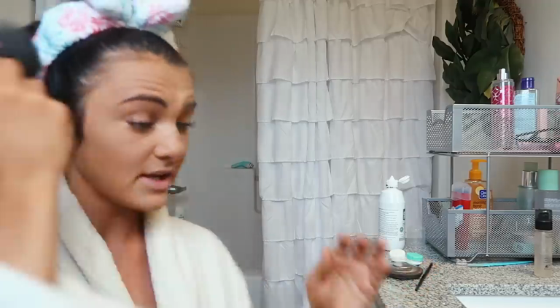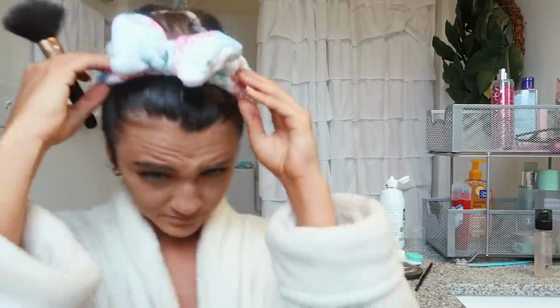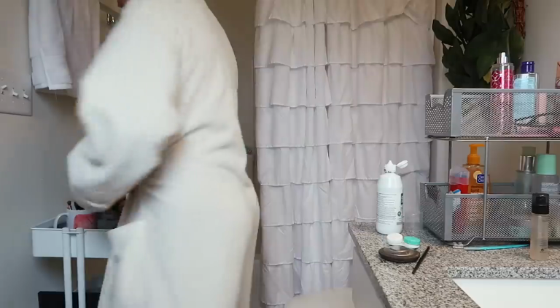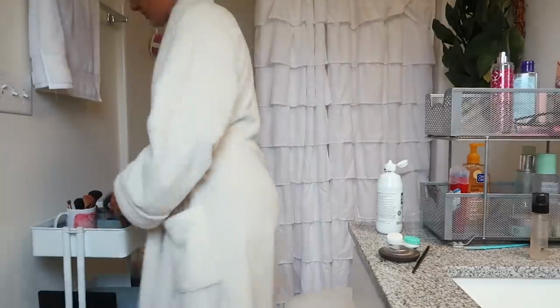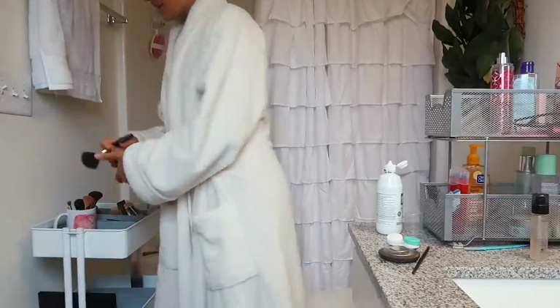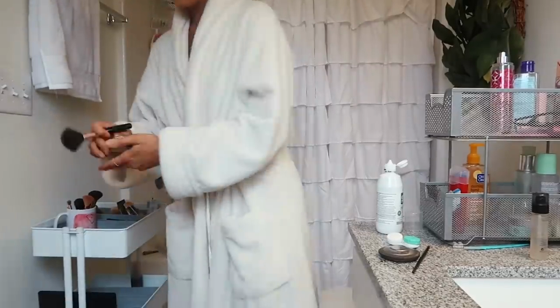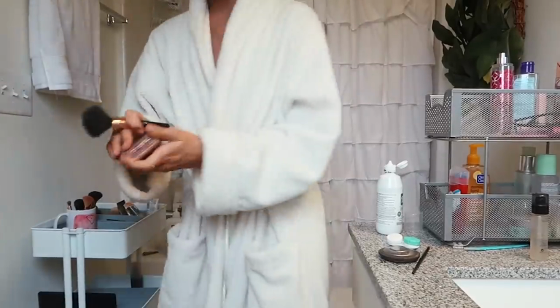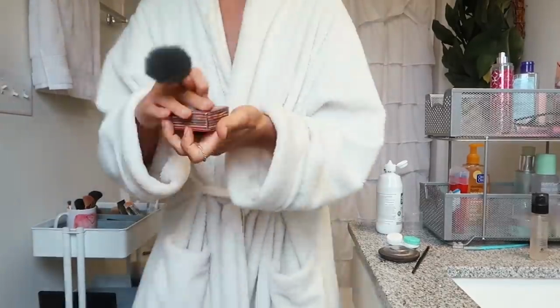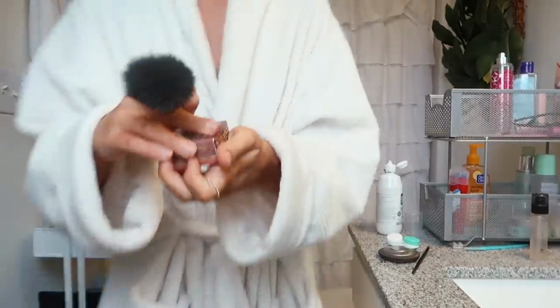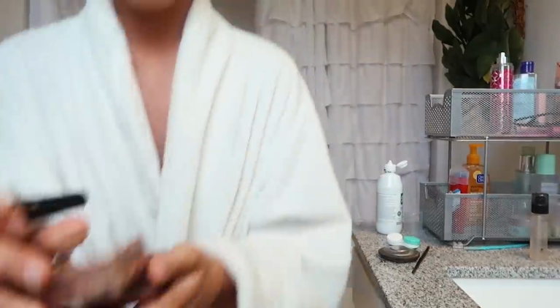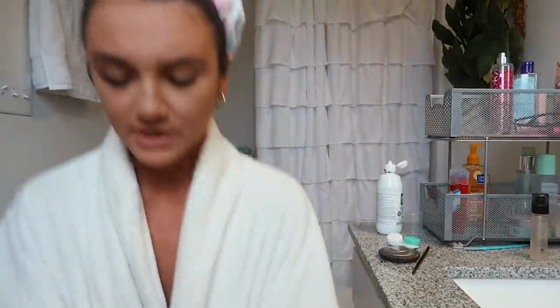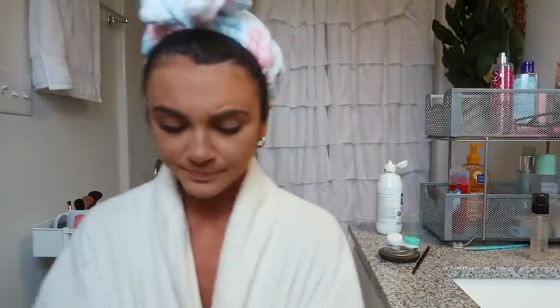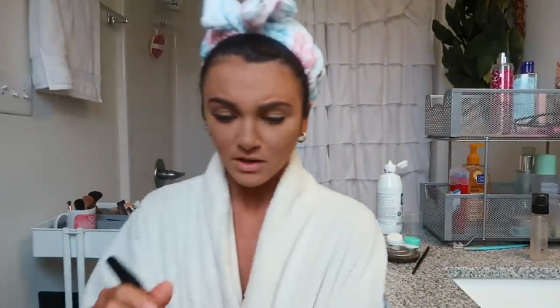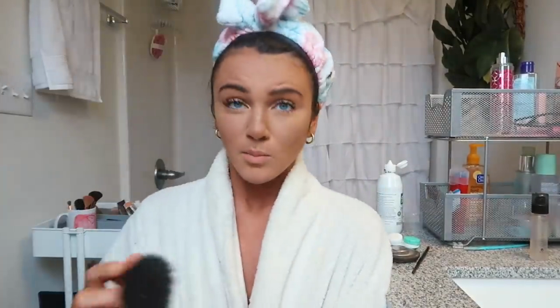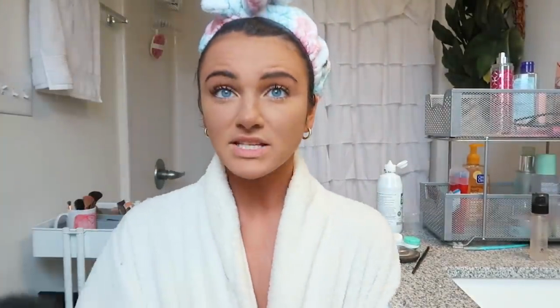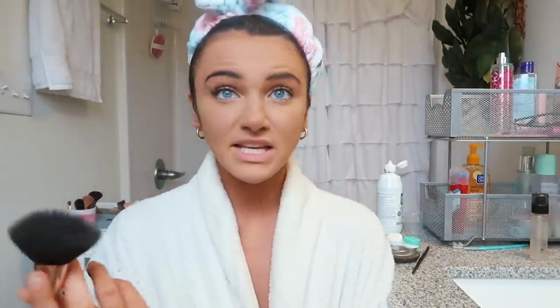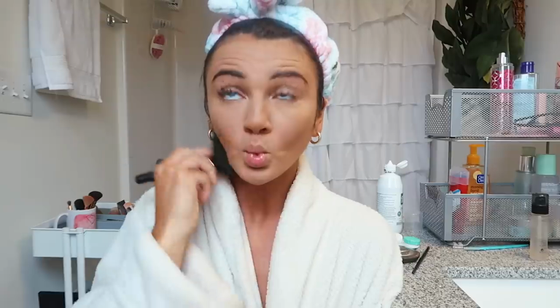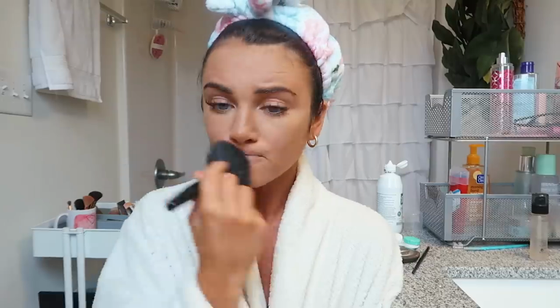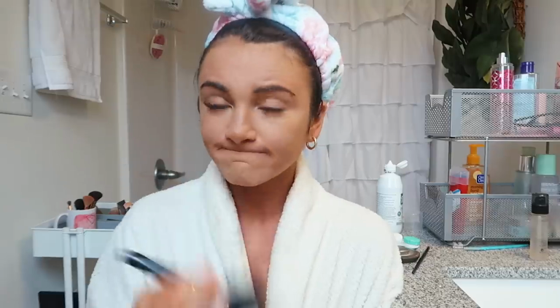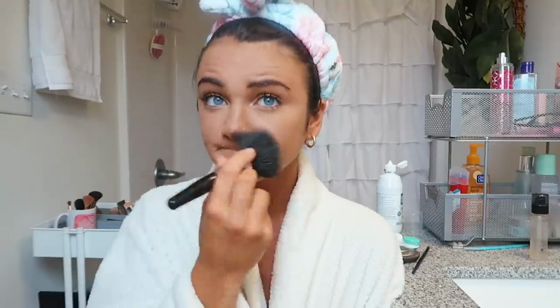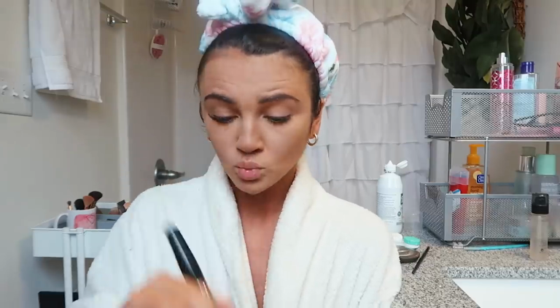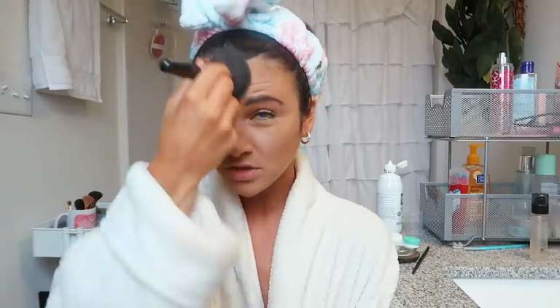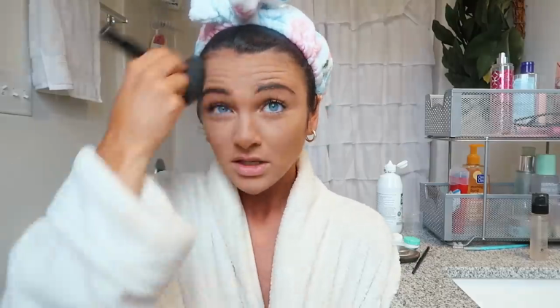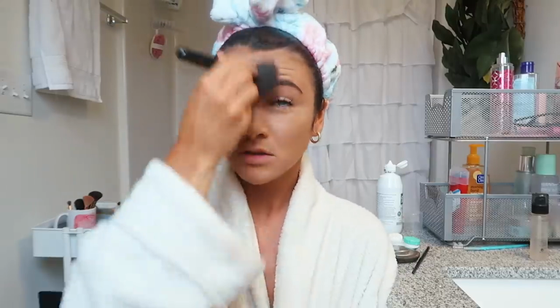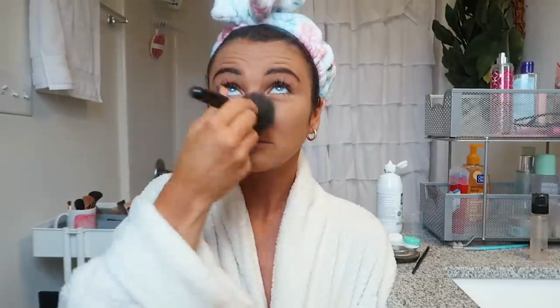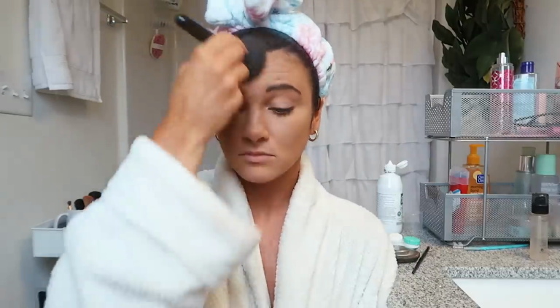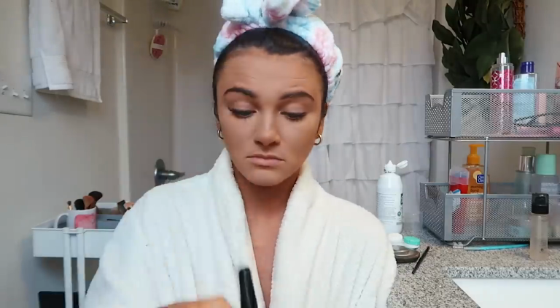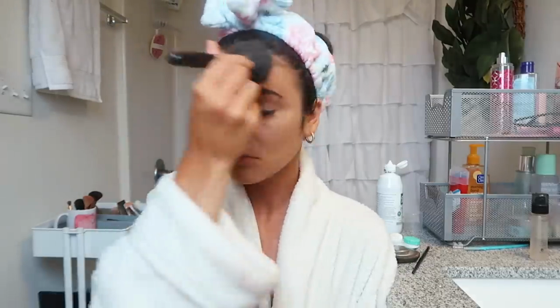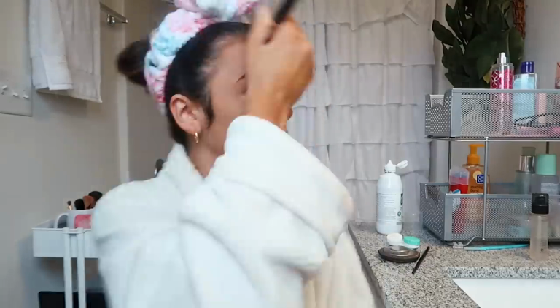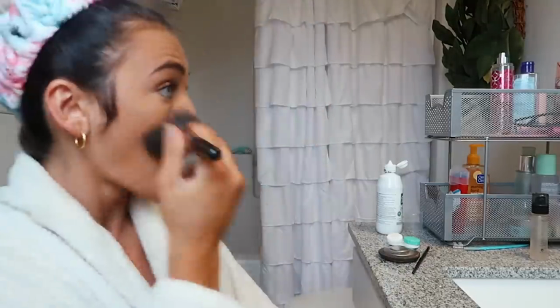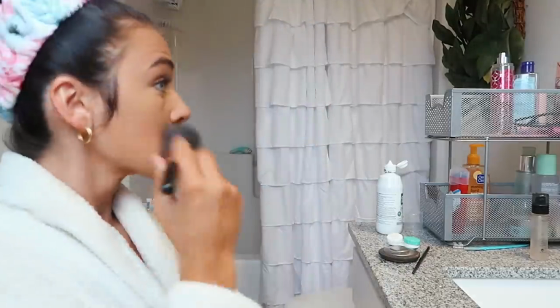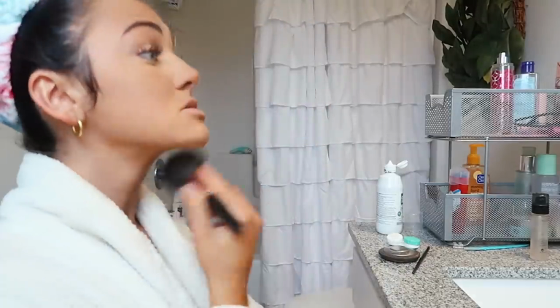Normally I just use my hula bronzer for powder, but since I already did the baking step I'm barely going to use any of it. I really need to get a regular powder but this is just easier.